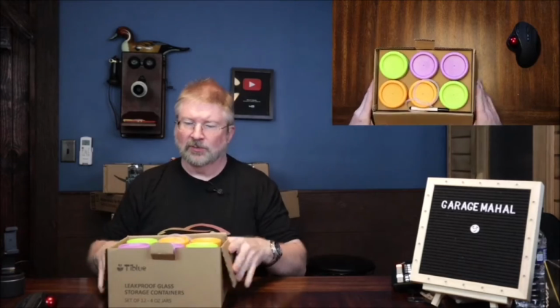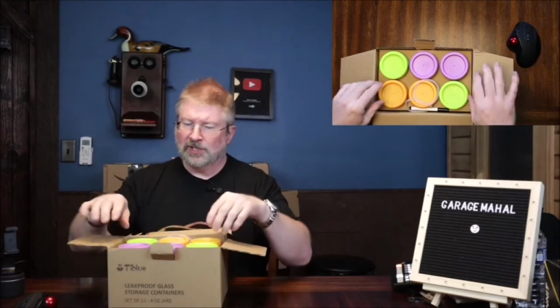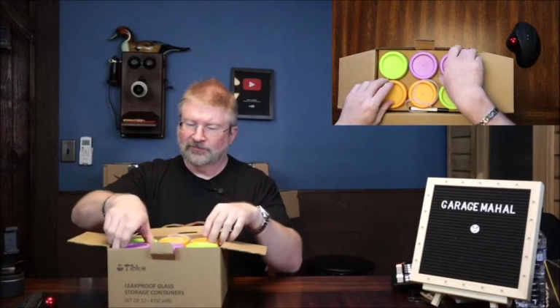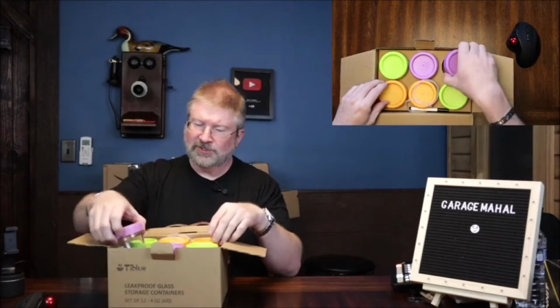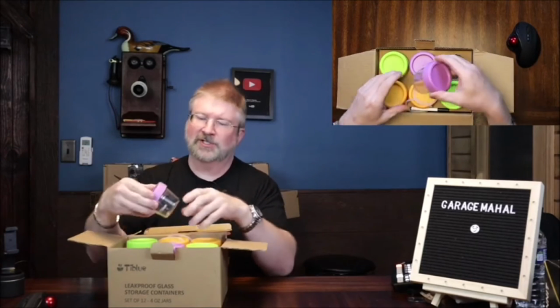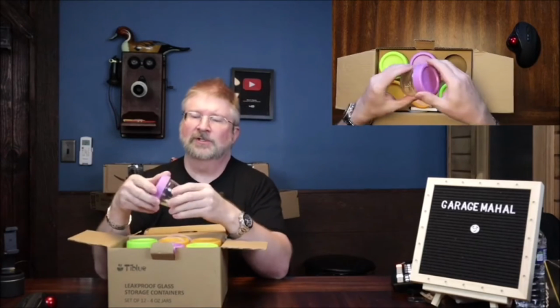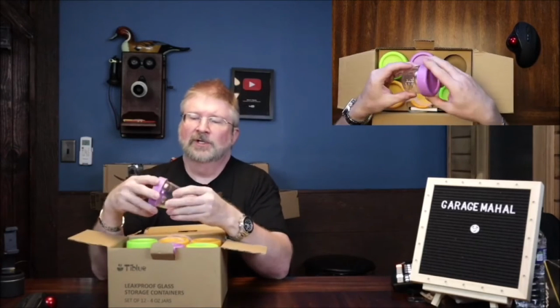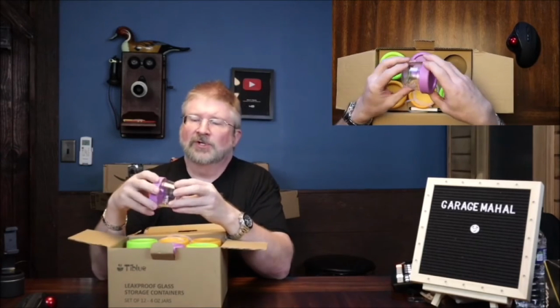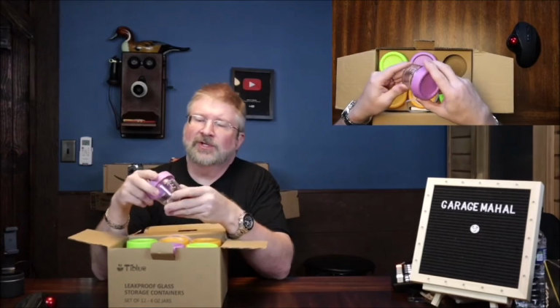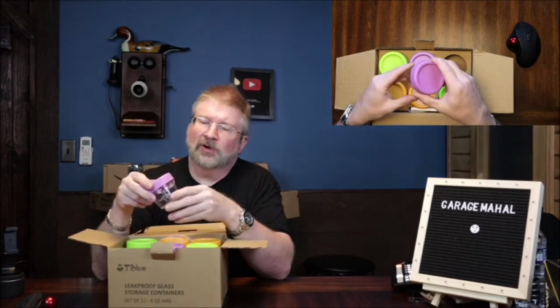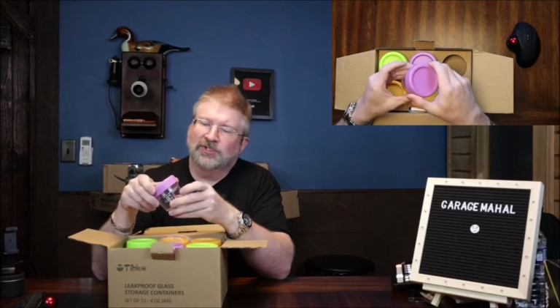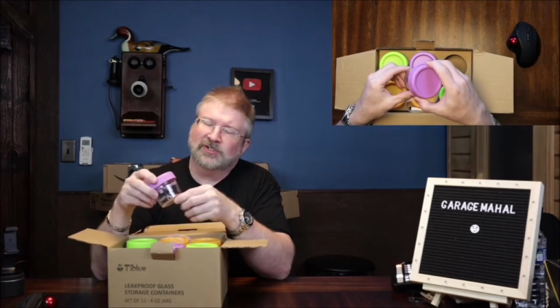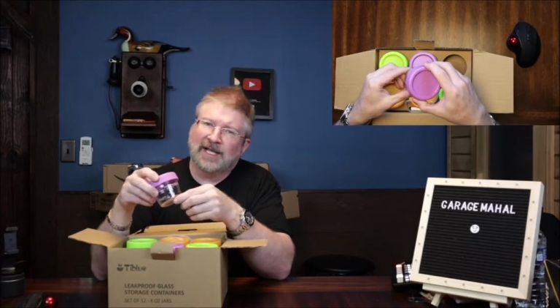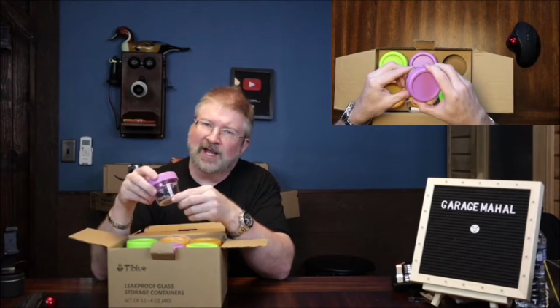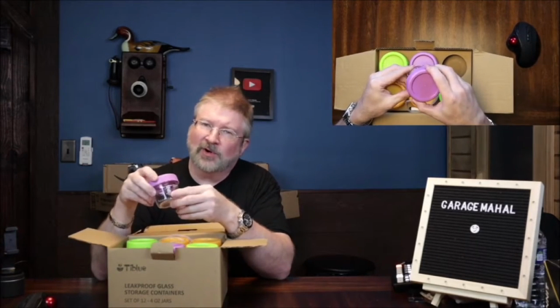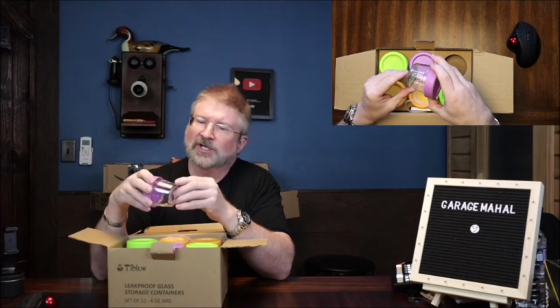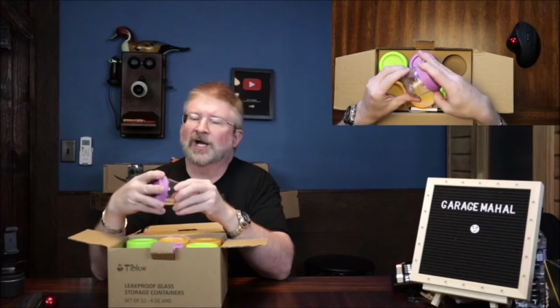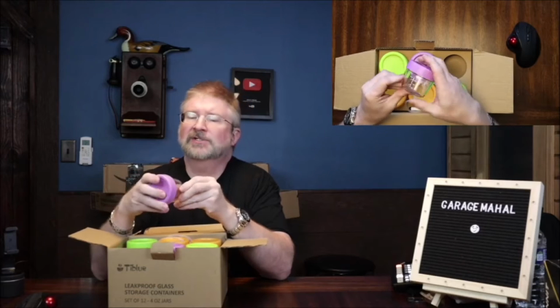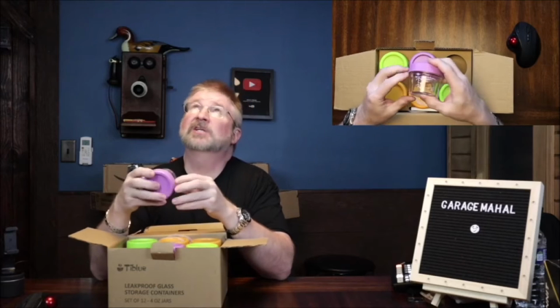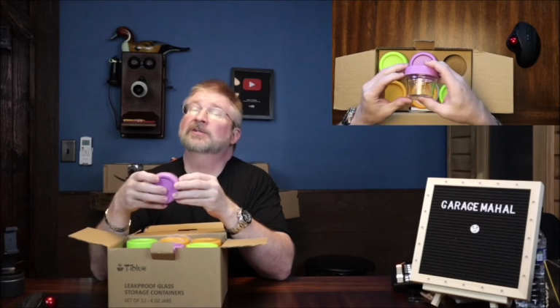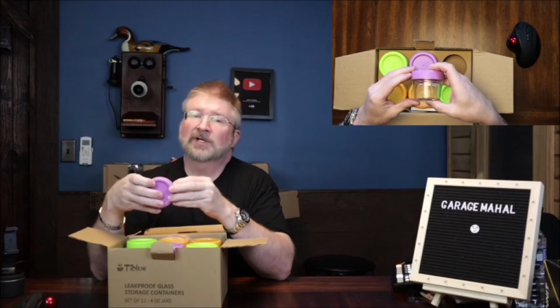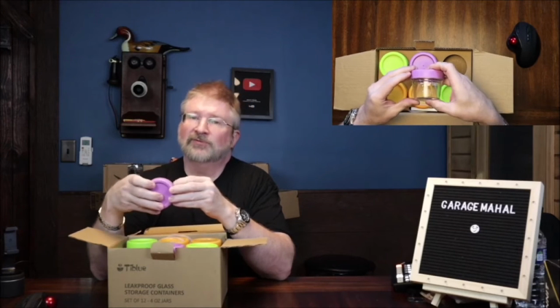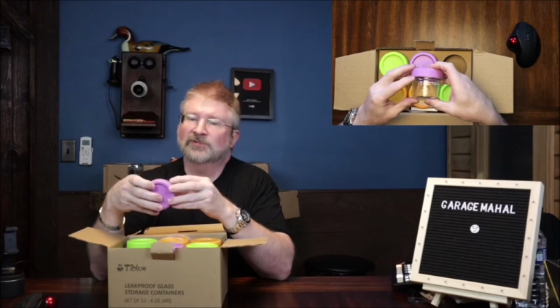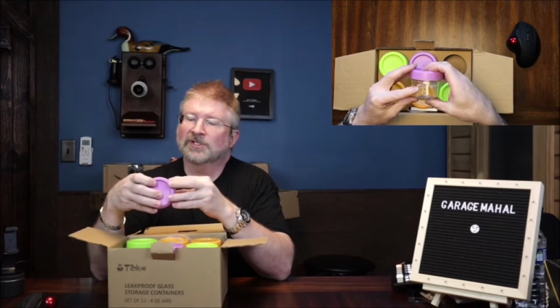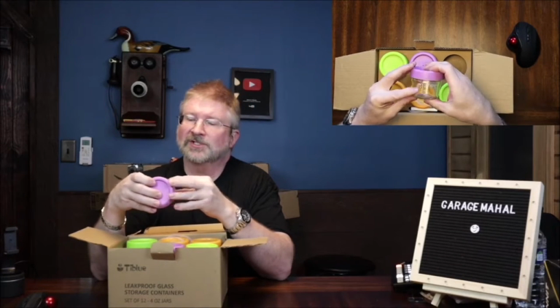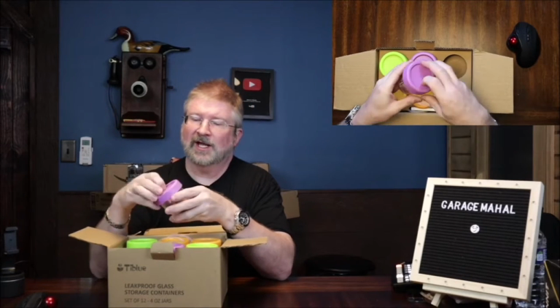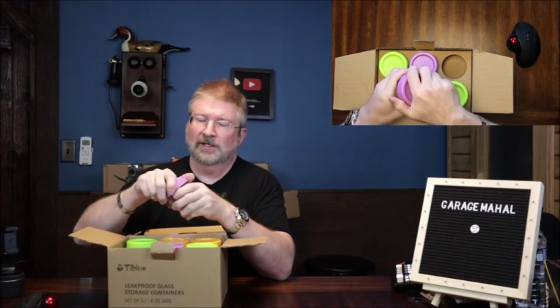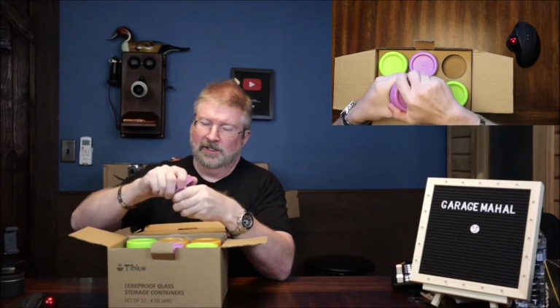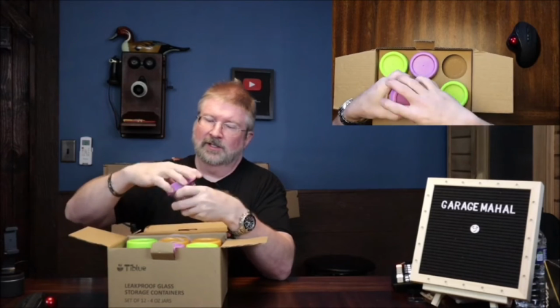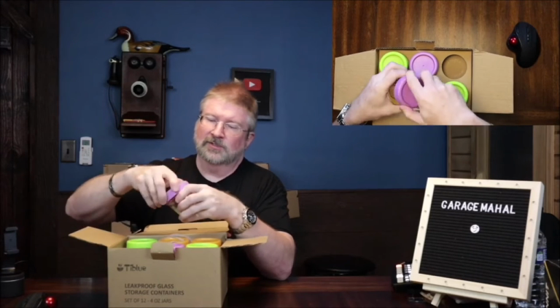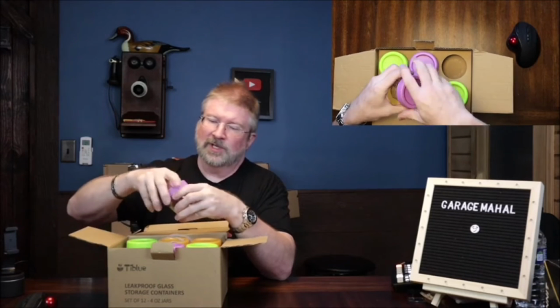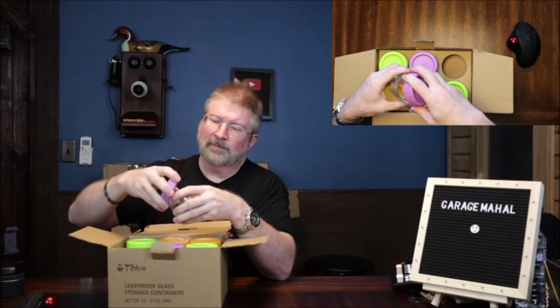So pretty colorful selection. These are the jars and they do have markings on the side. Let's get the up view so you can kind of see that. So let's open that up.